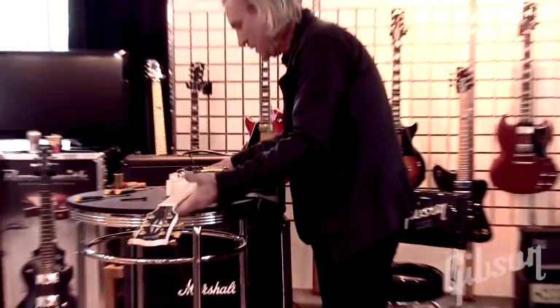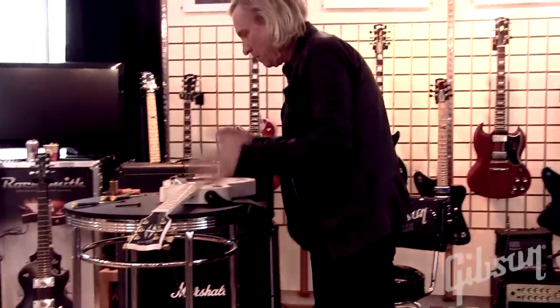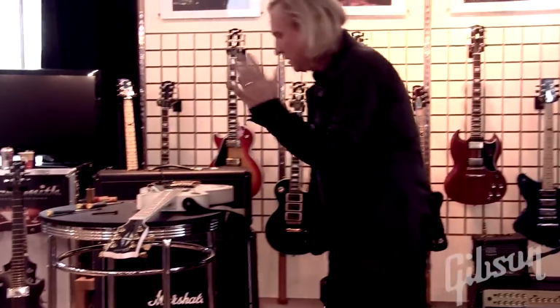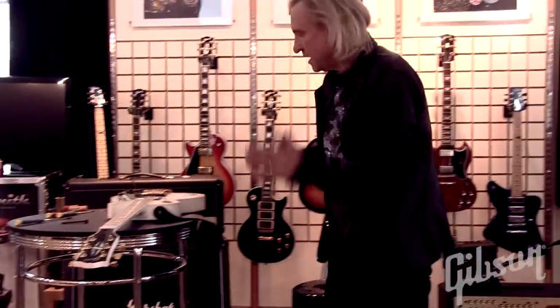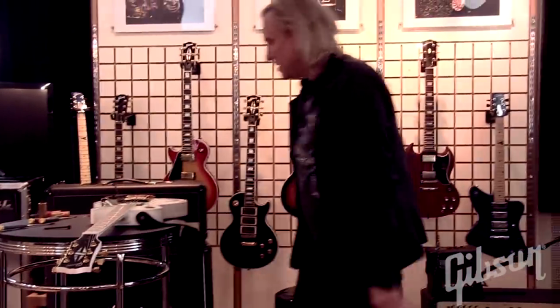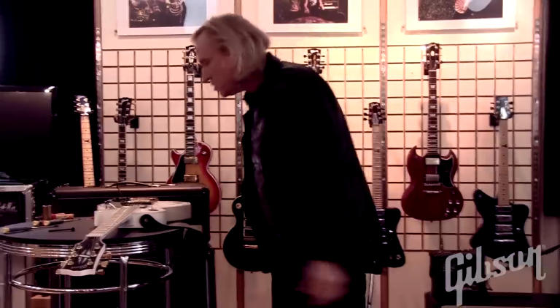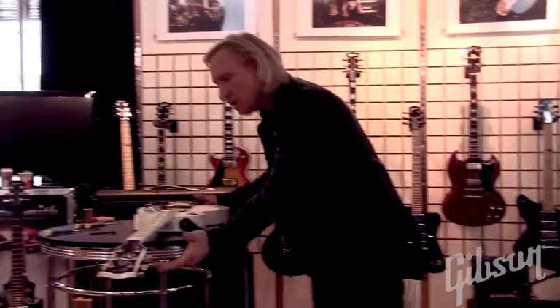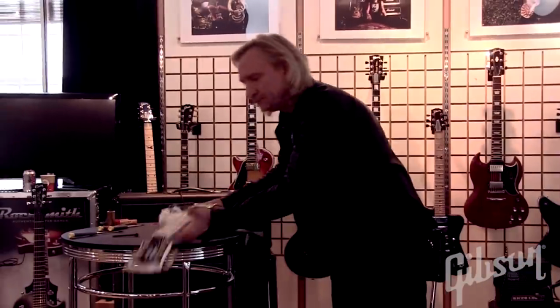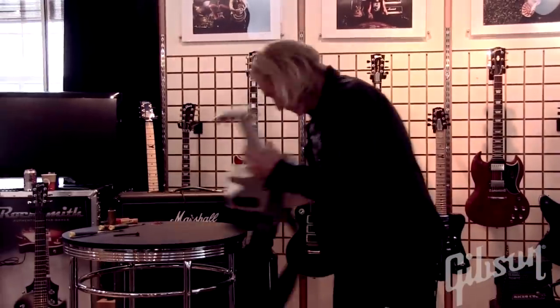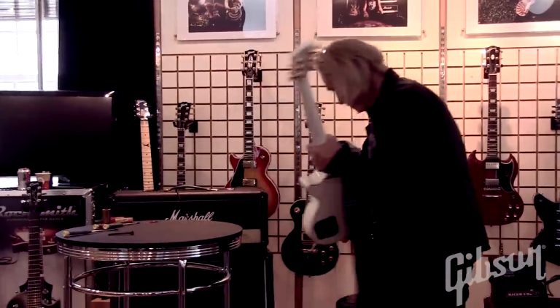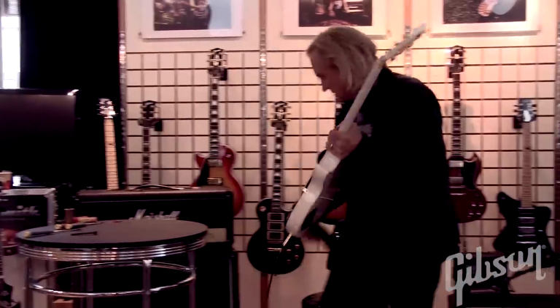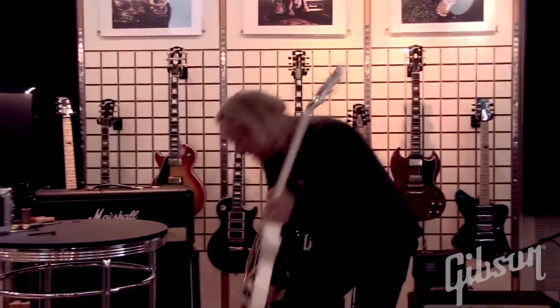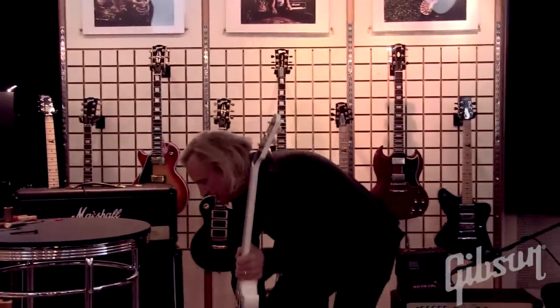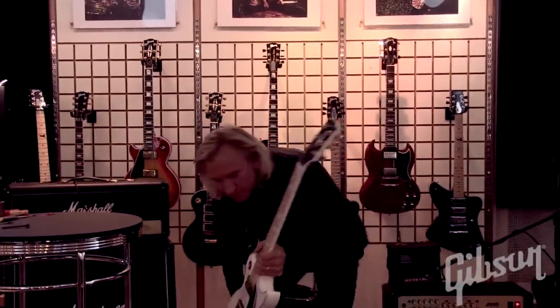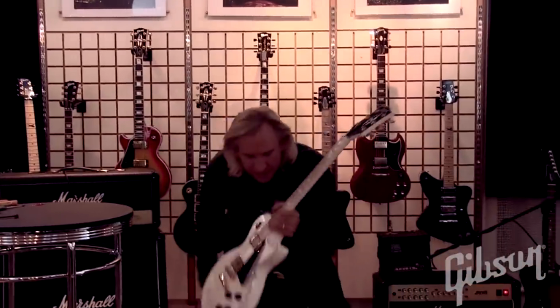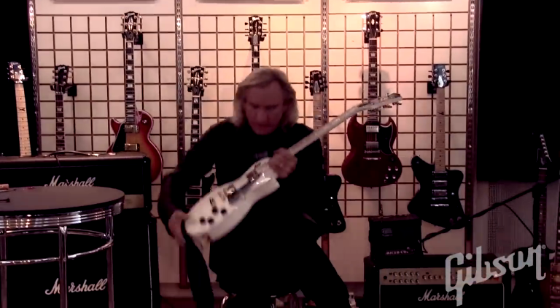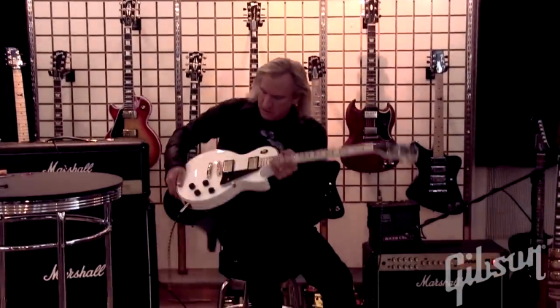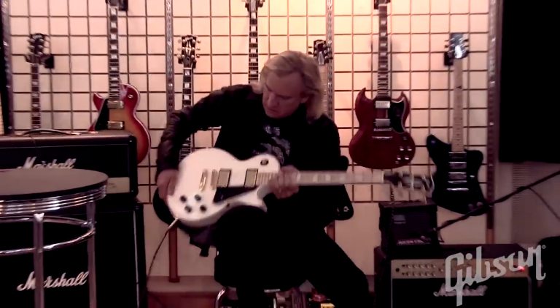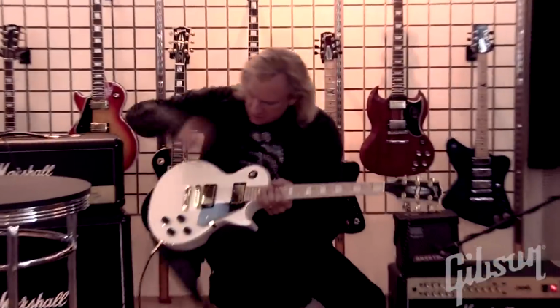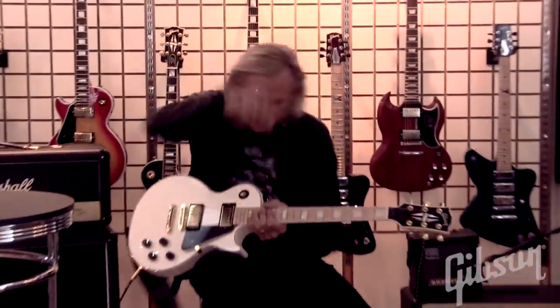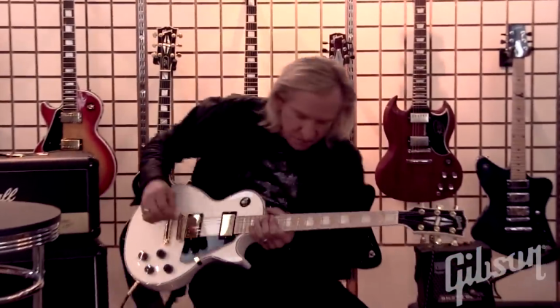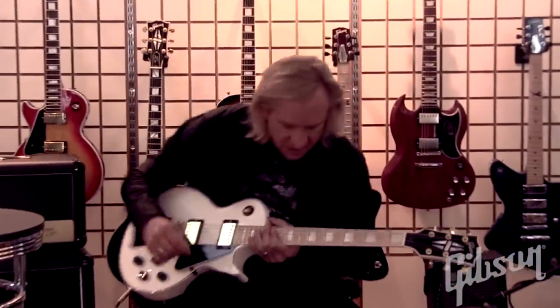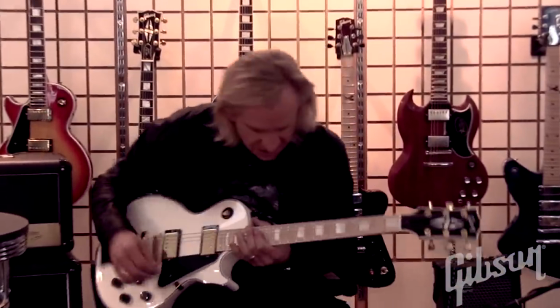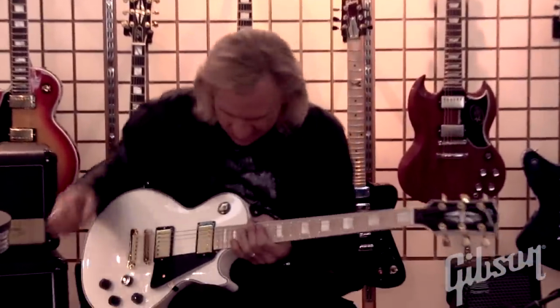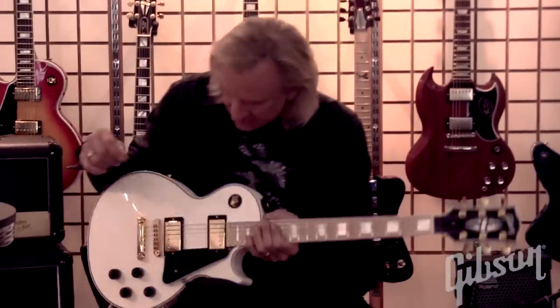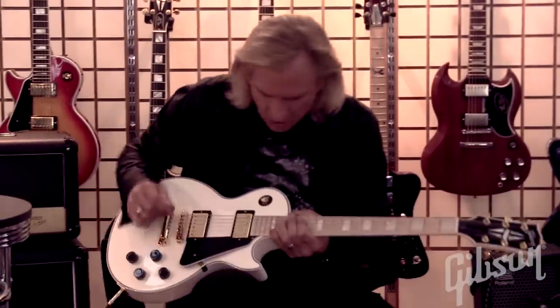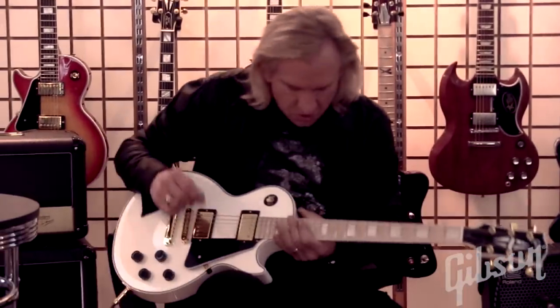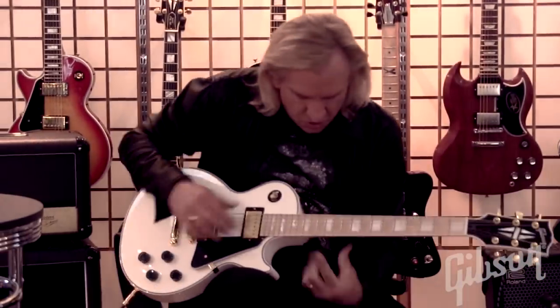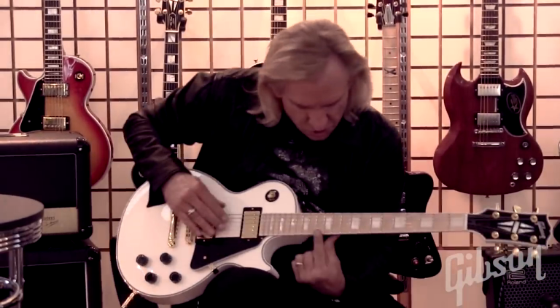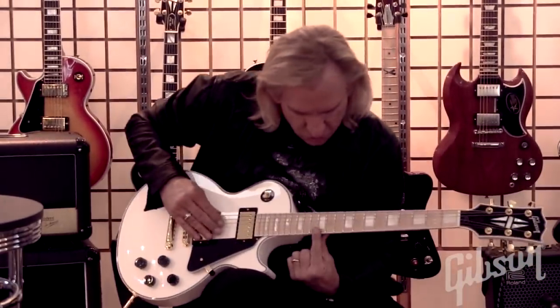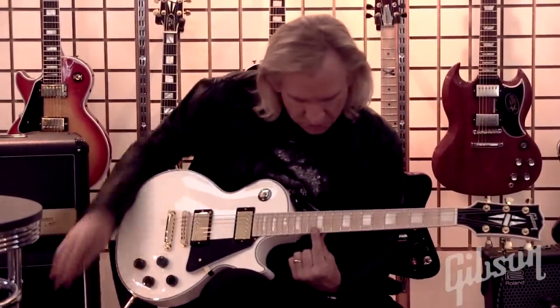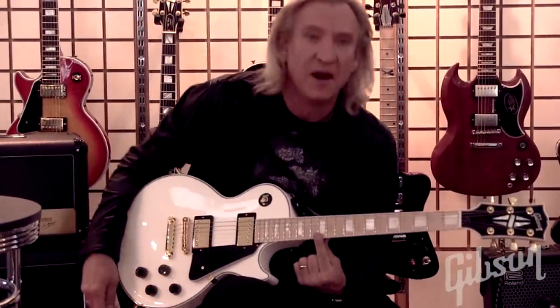Alright, we've got it in tune, we've got the neck set. Let's see if we can intonate it. Now, here's the 12th fret.